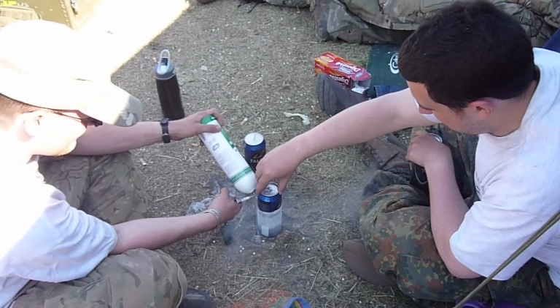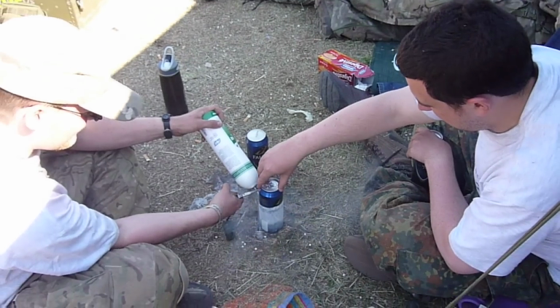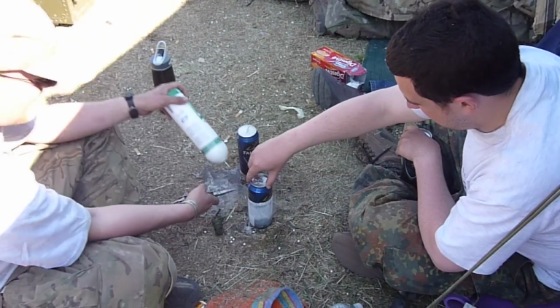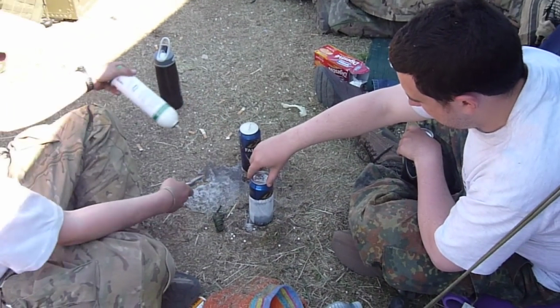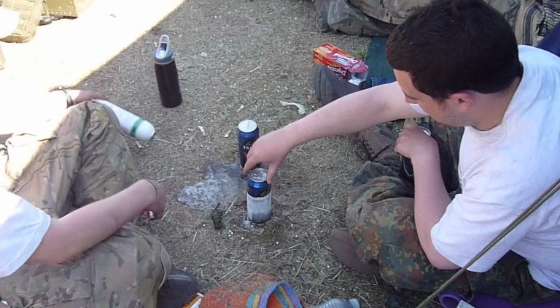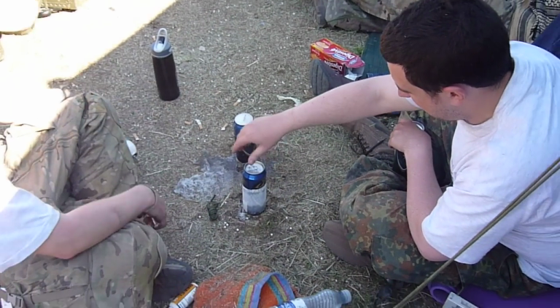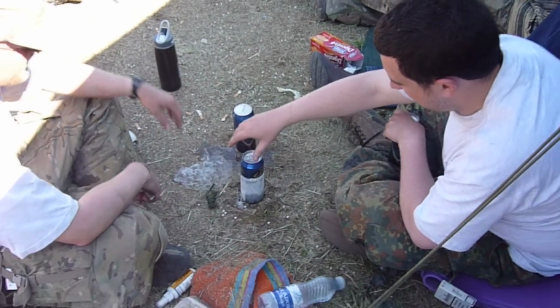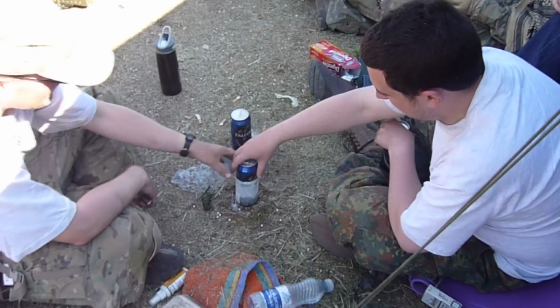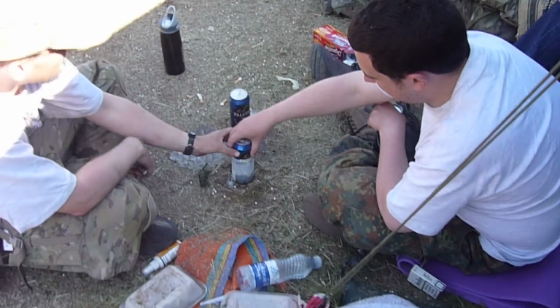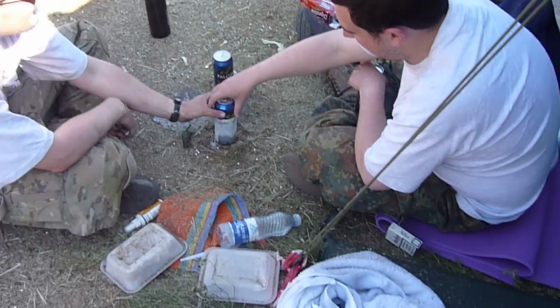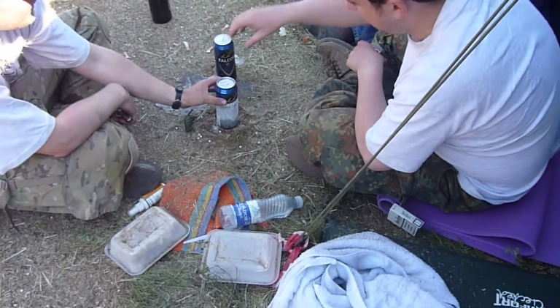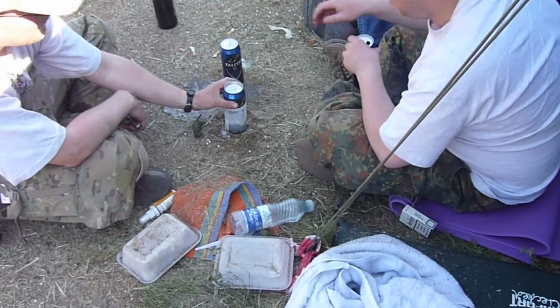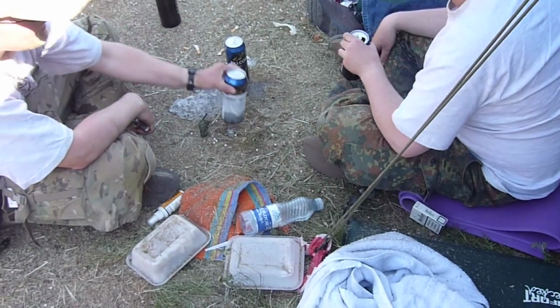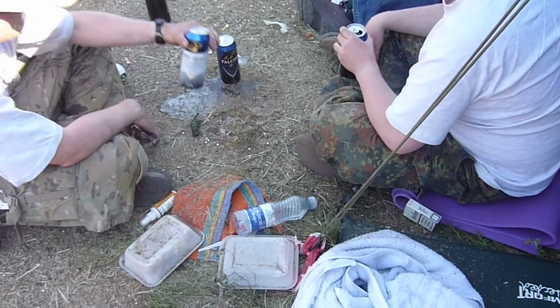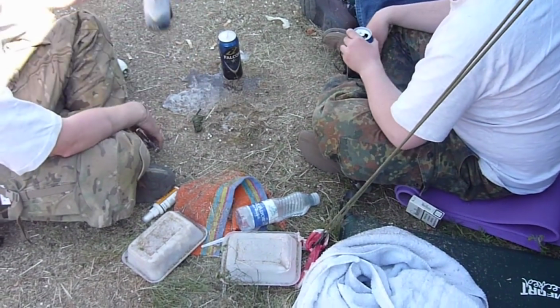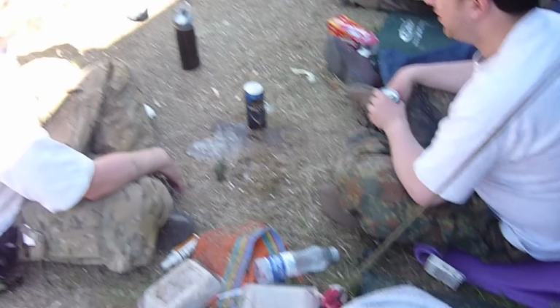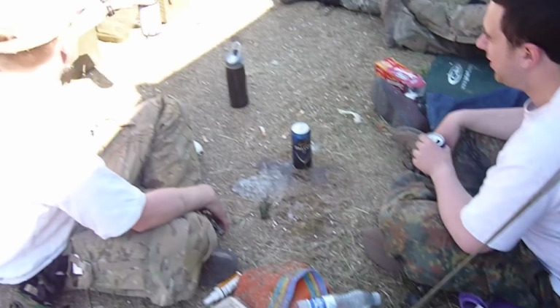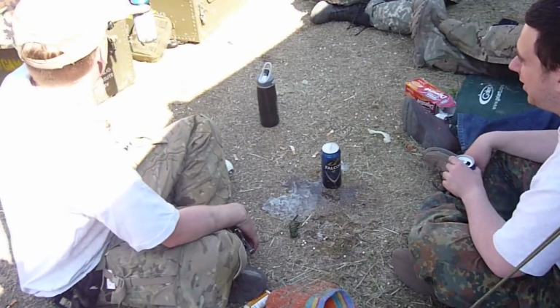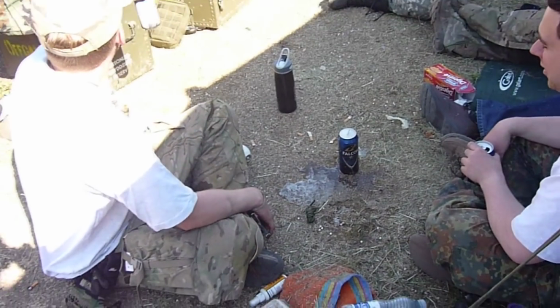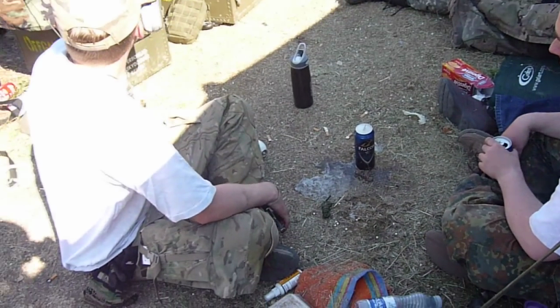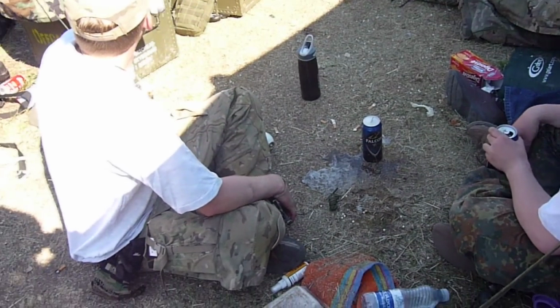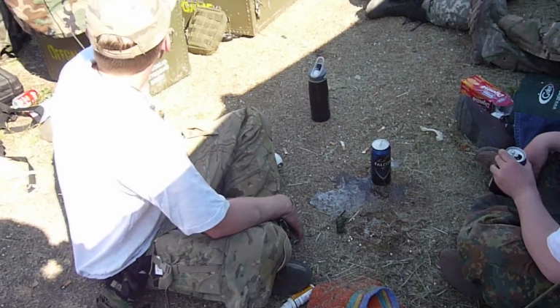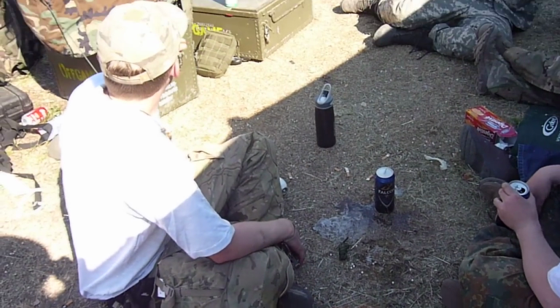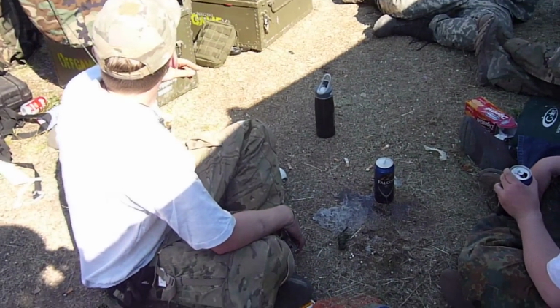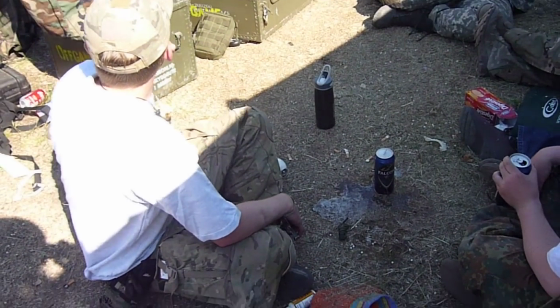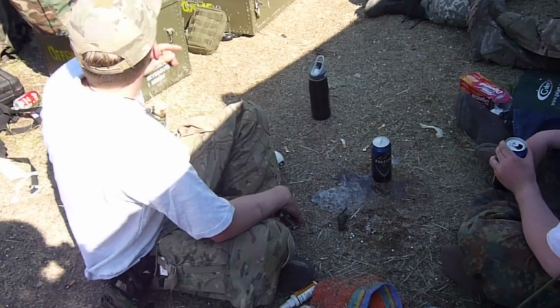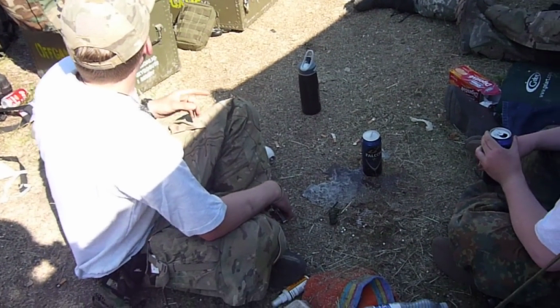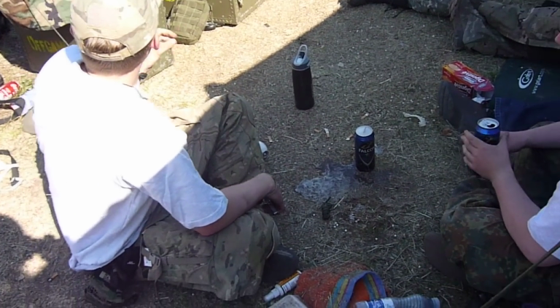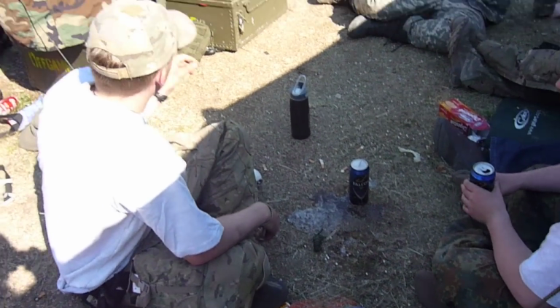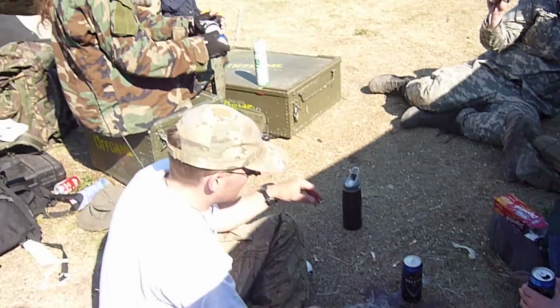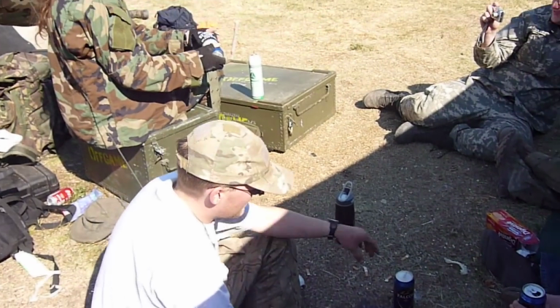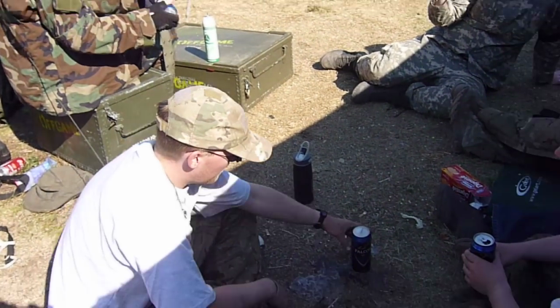There you go, James. Now, the only problem is you're going to have to wait a minute for it to settle before you open. But in the meantime, while you're waiting for it, it should start going.